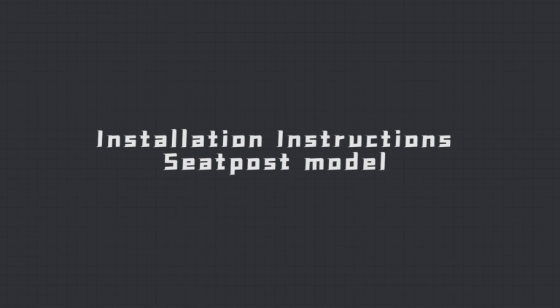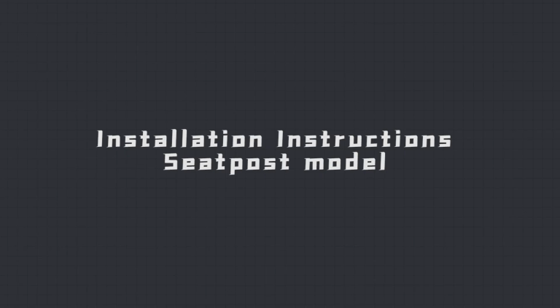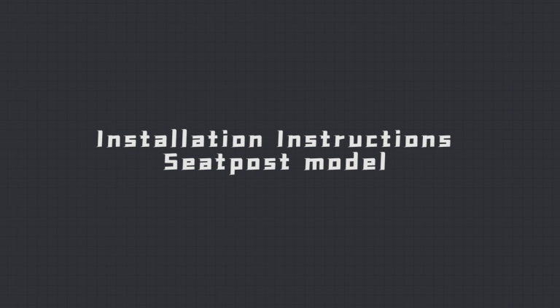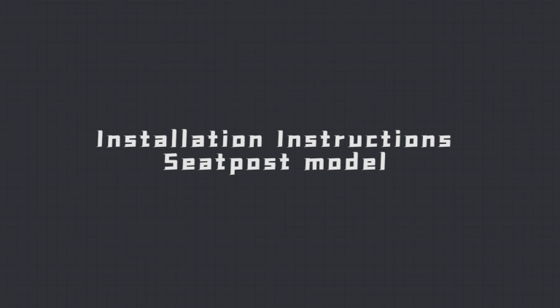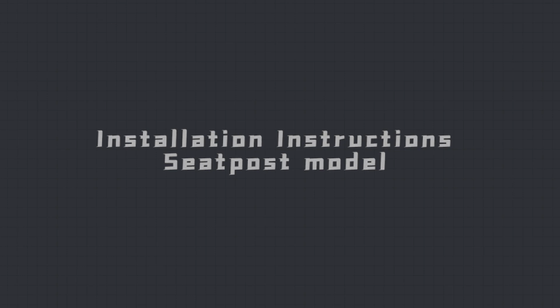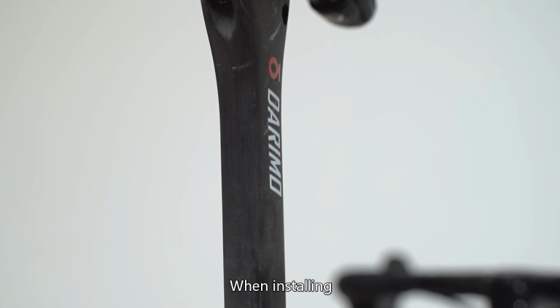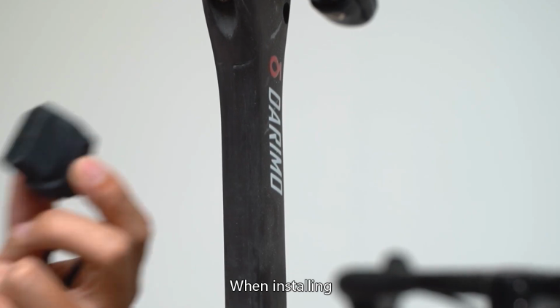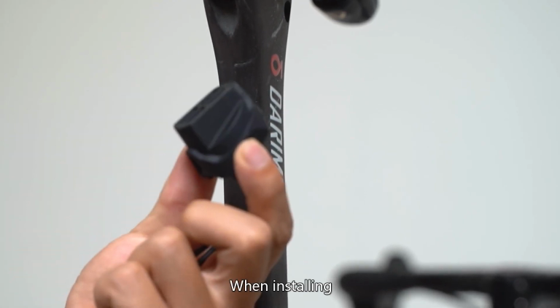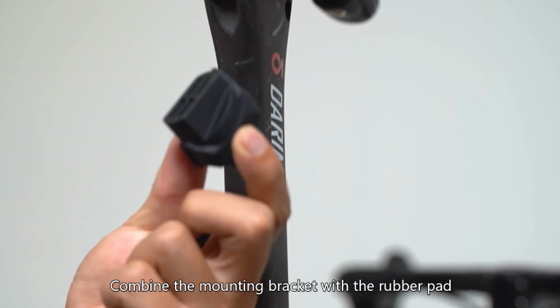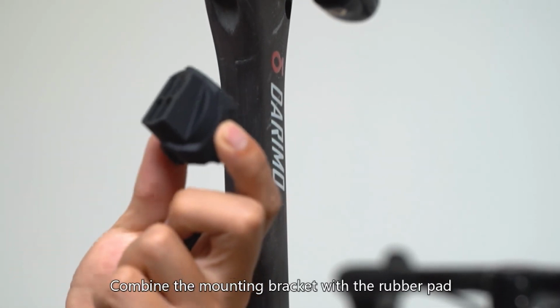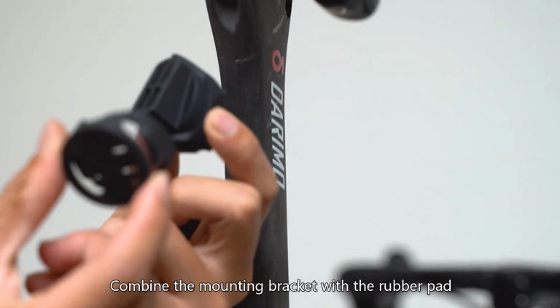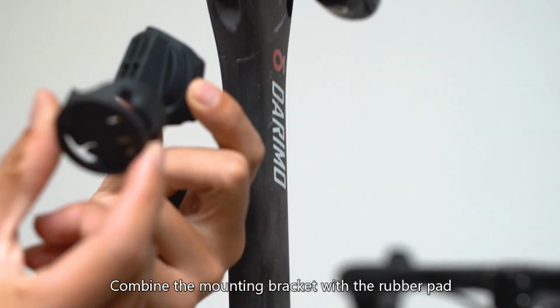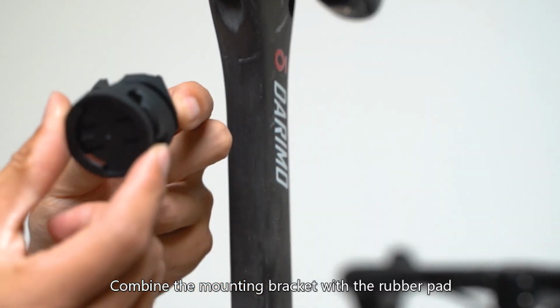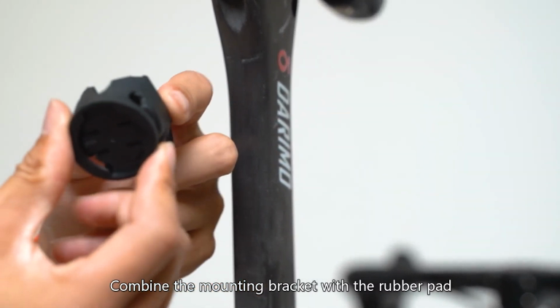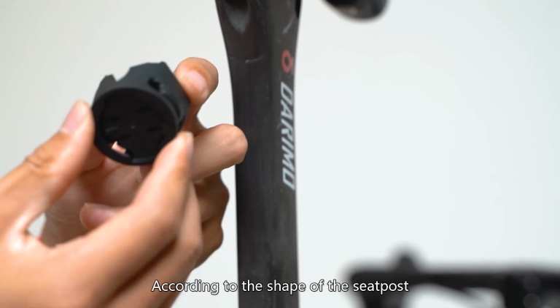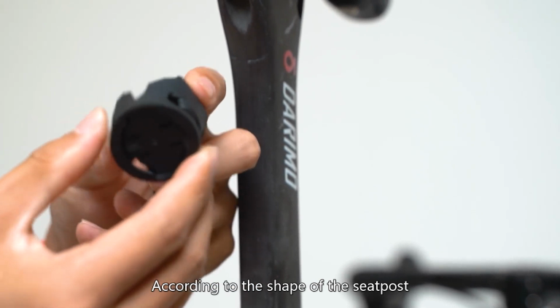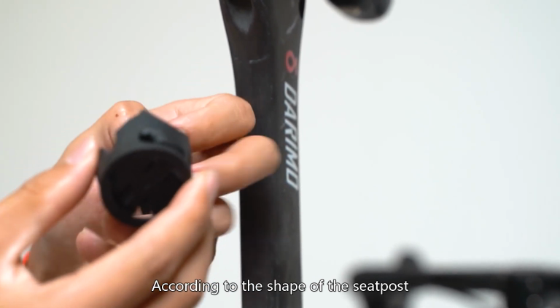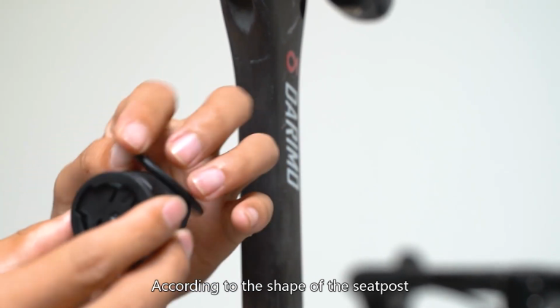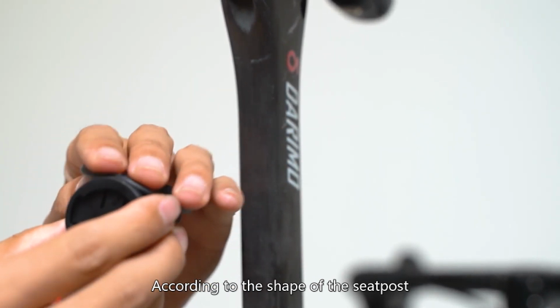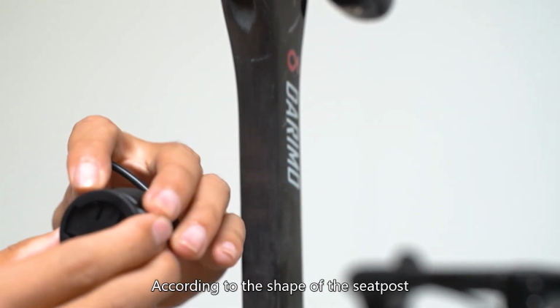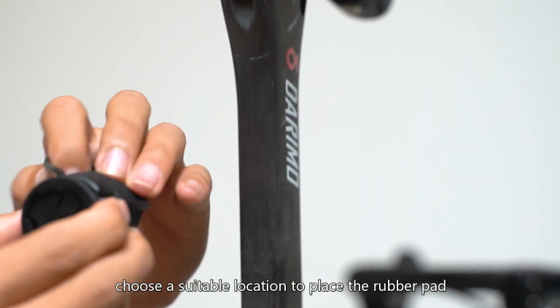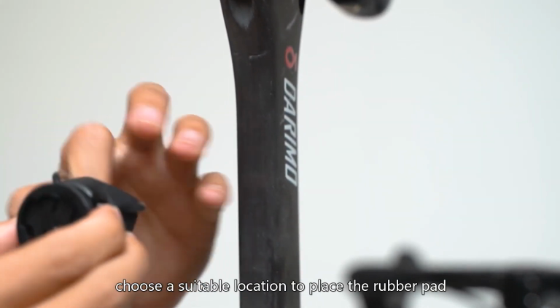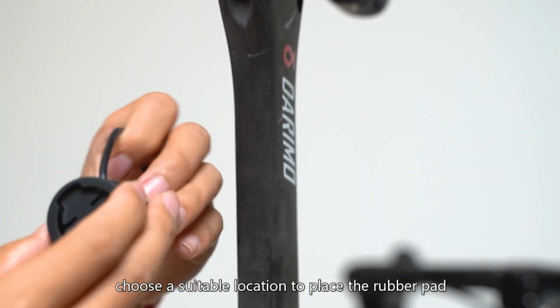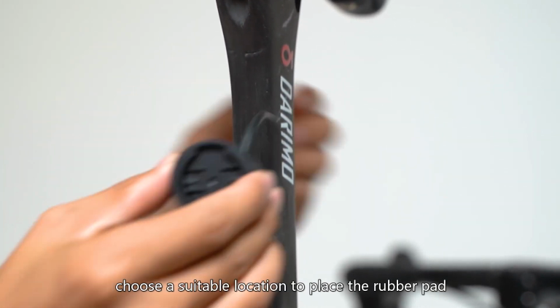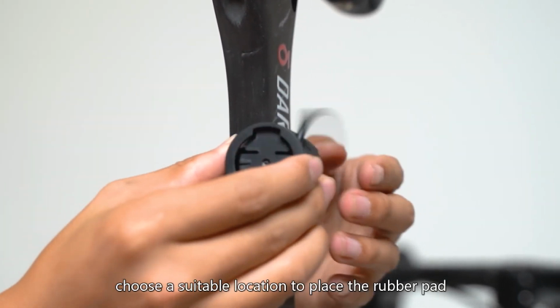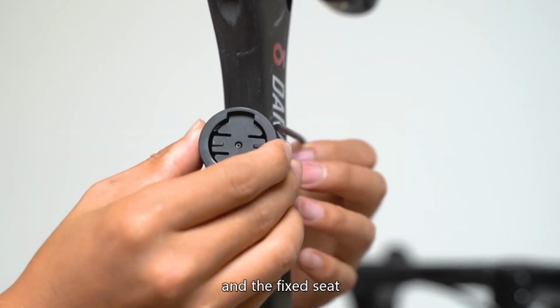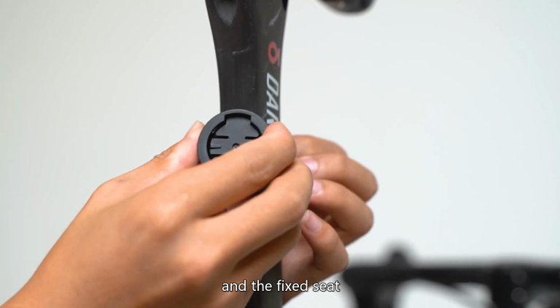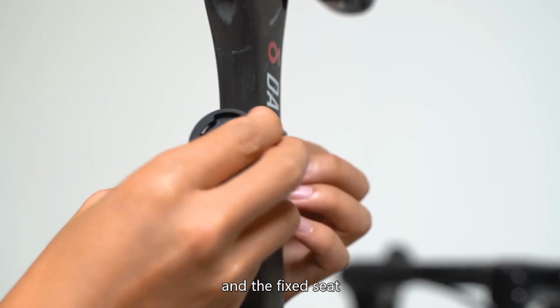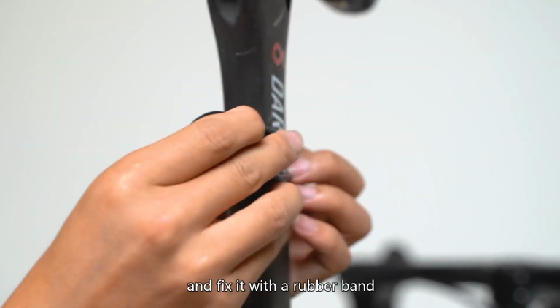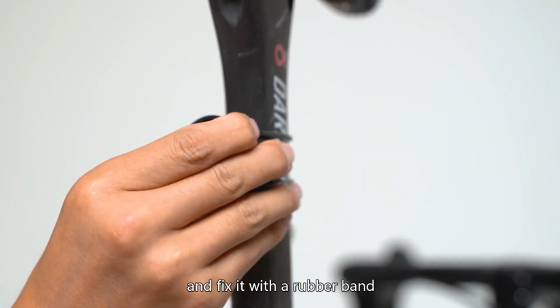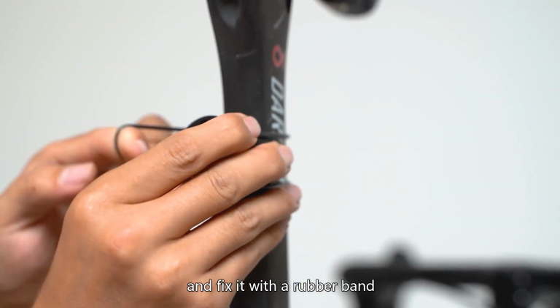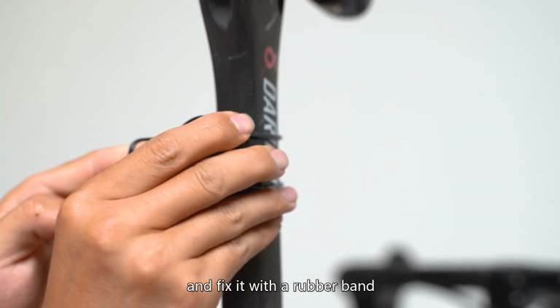Seatpost Model Installation: Step 1 - Combine the mounting bracket with the rubber pad. Step 2 - According to the shape of the seatpost, choose a suitable location to place the rubber pad in the fixed seat and fix it with a rubber band.